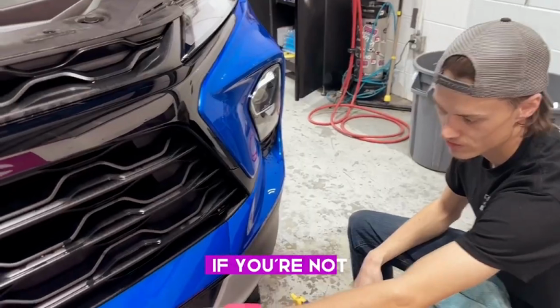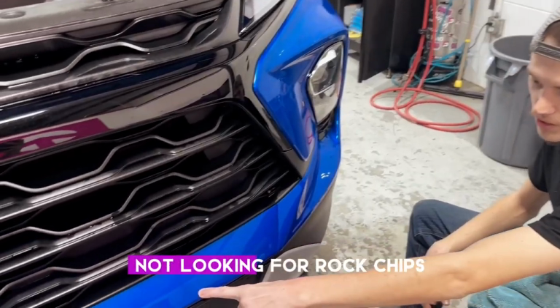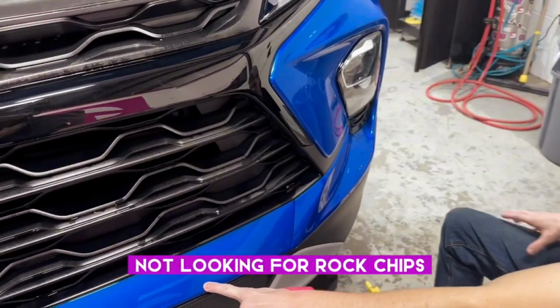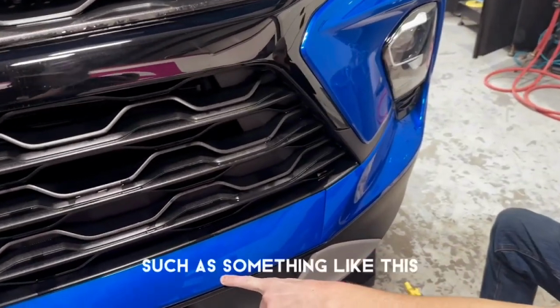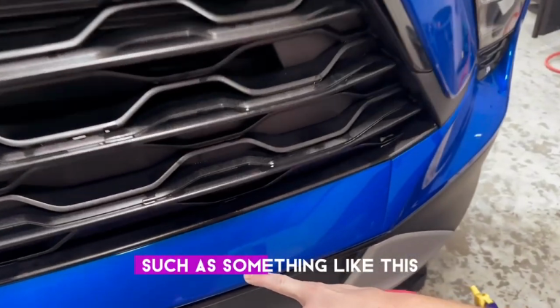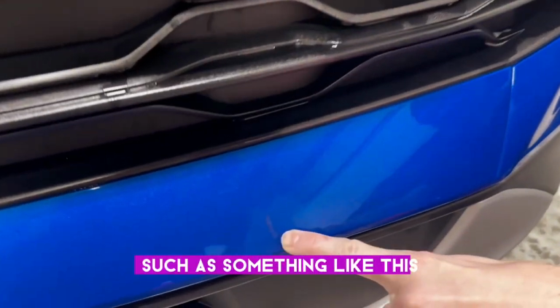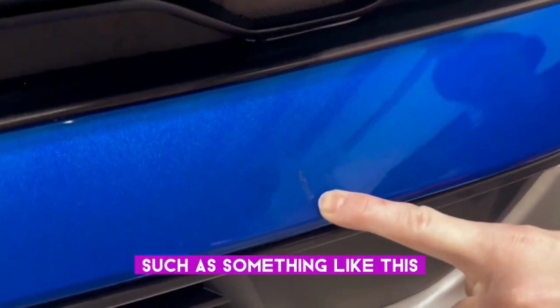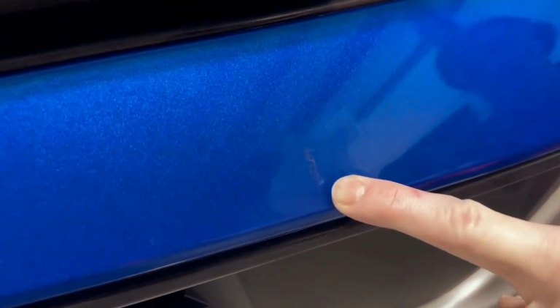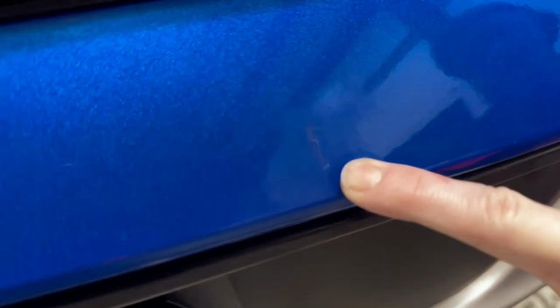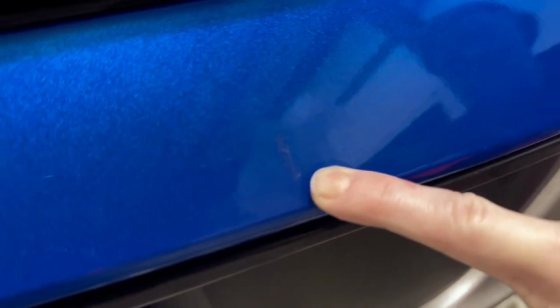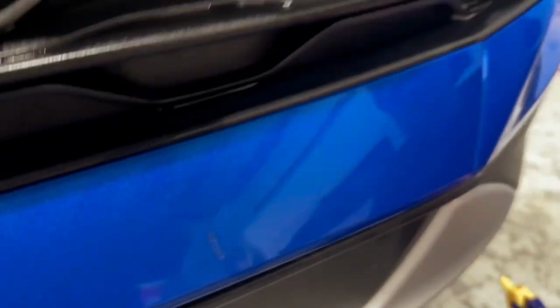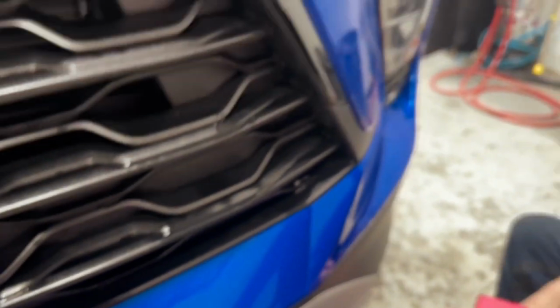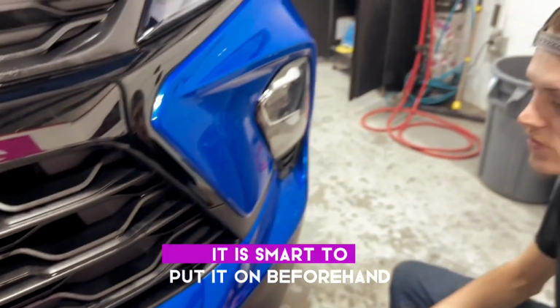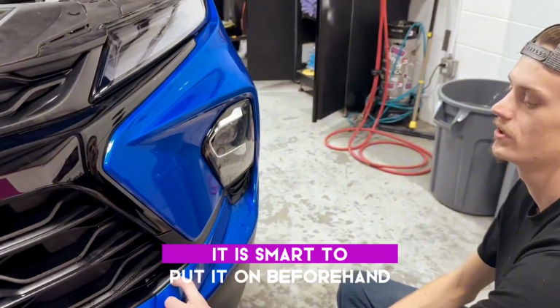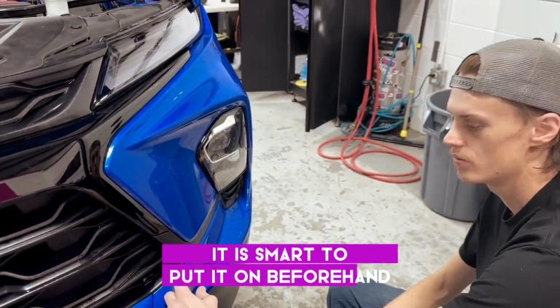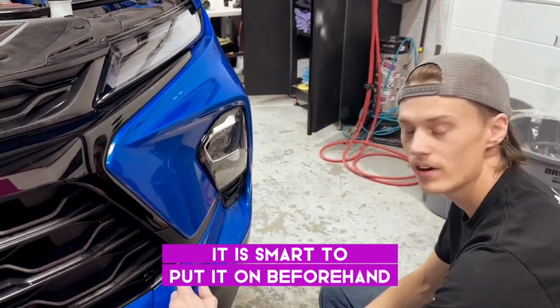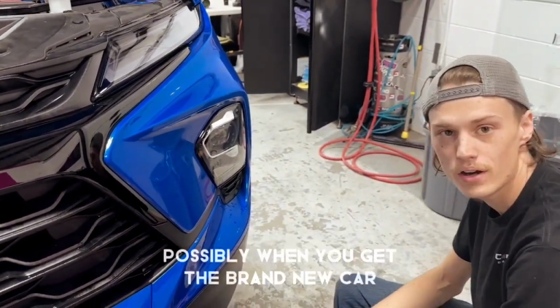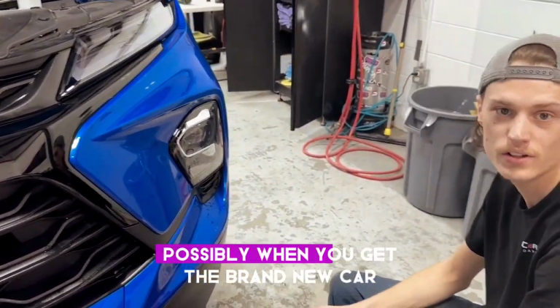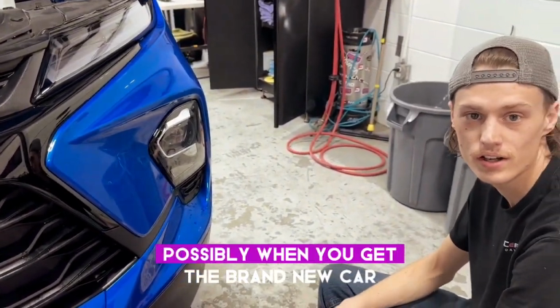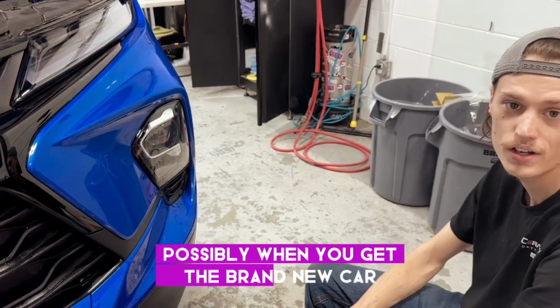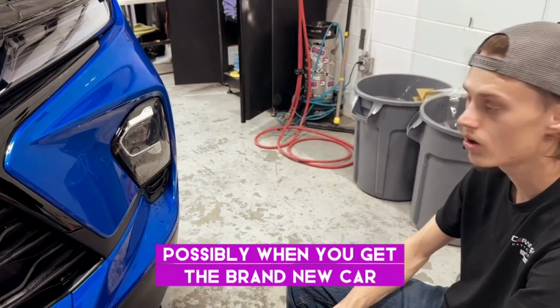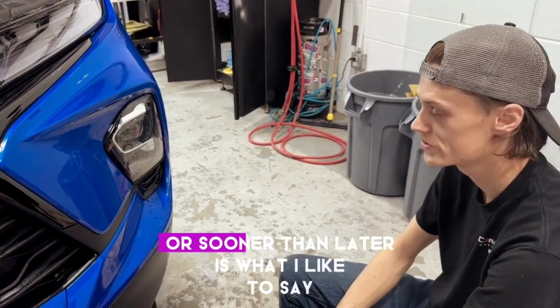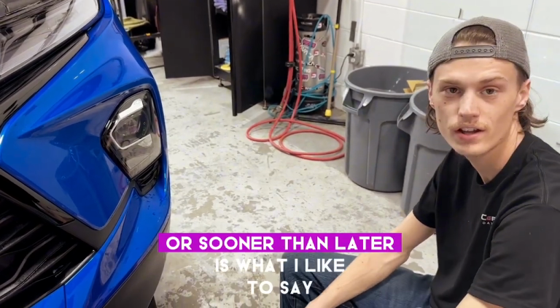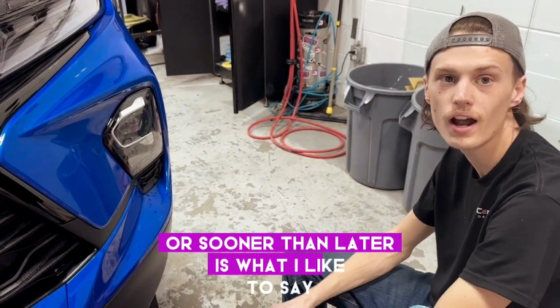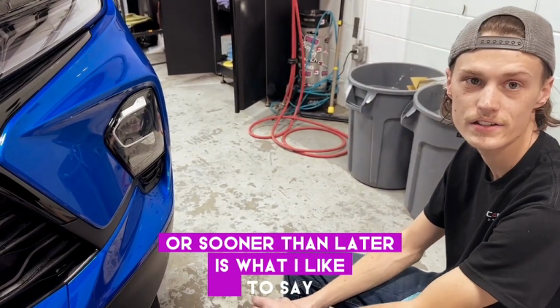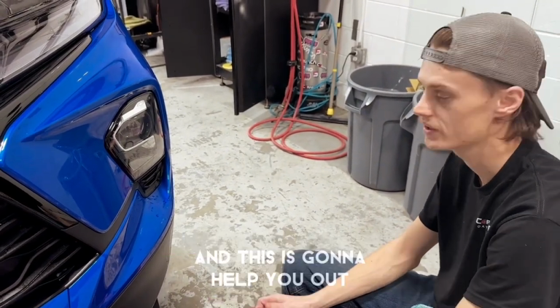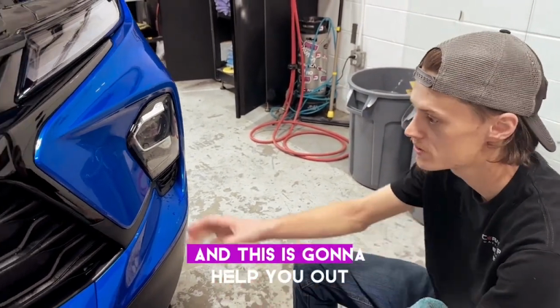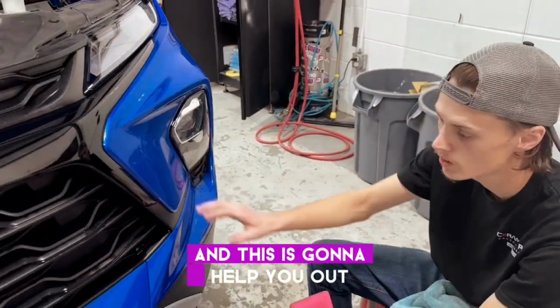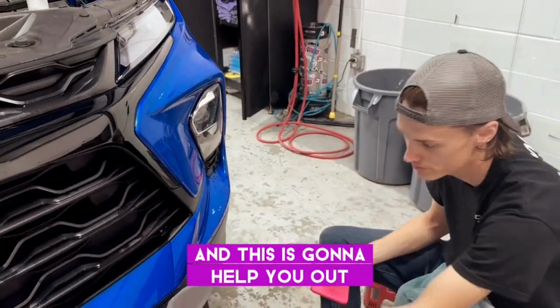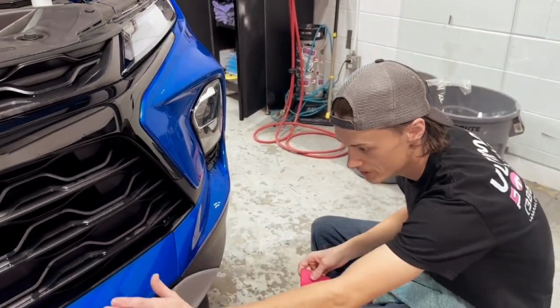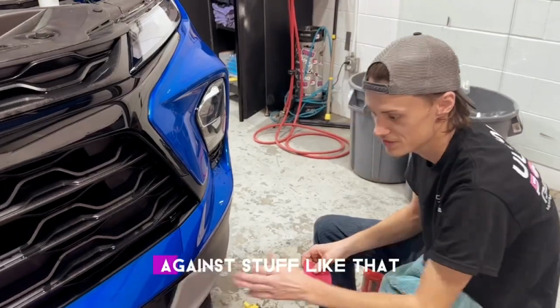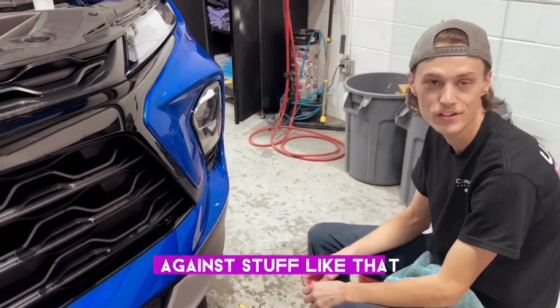If you're not looking for rock chips such as something like this, it is smart to put the film on beforehand — possibly when you get a brand new car. Sooner than later is what I like to say, and this is going to help you out against stuff like that.